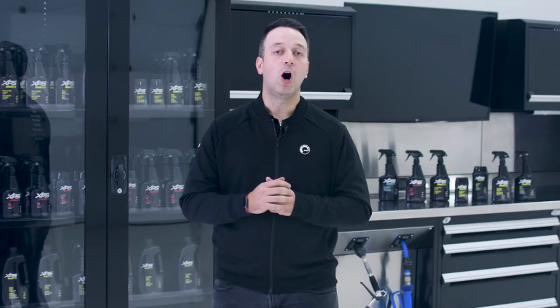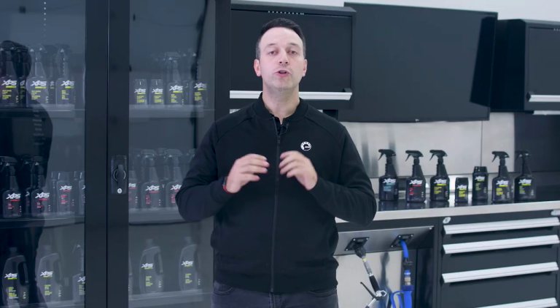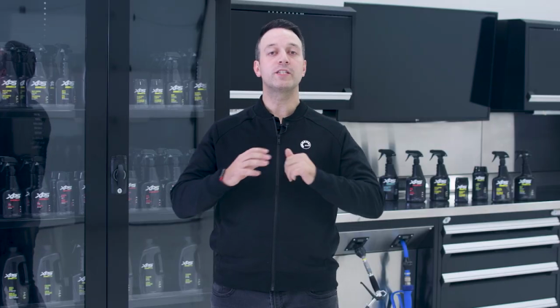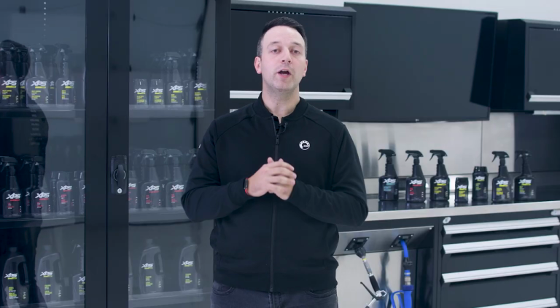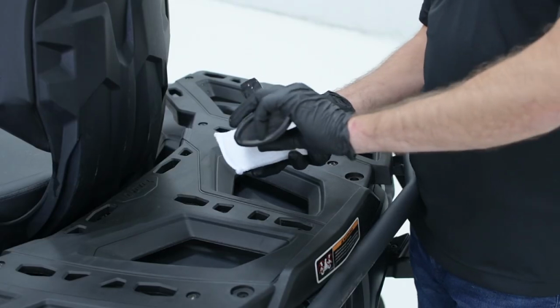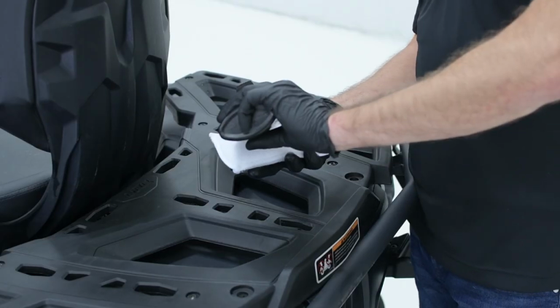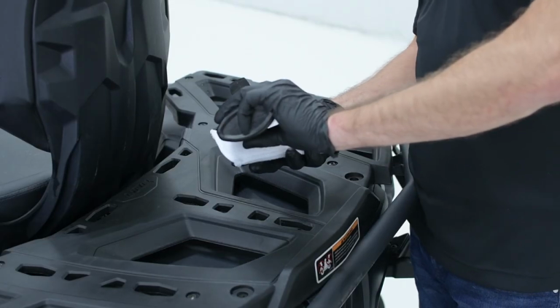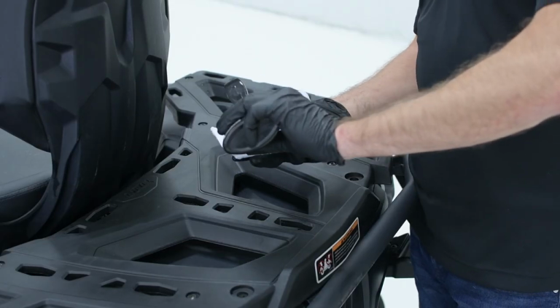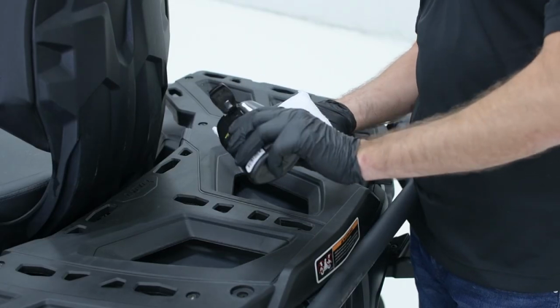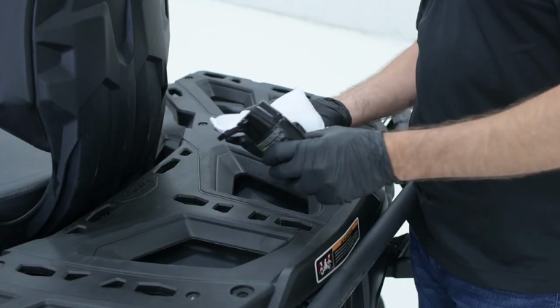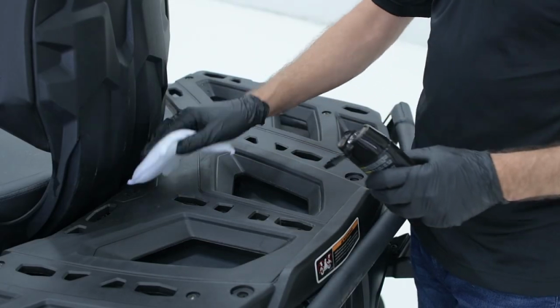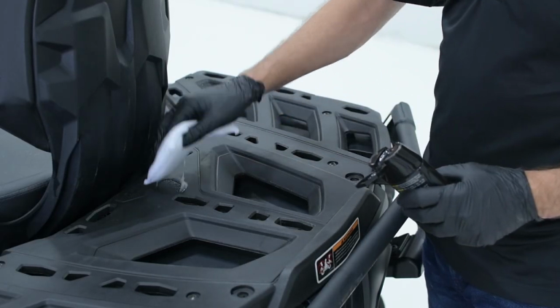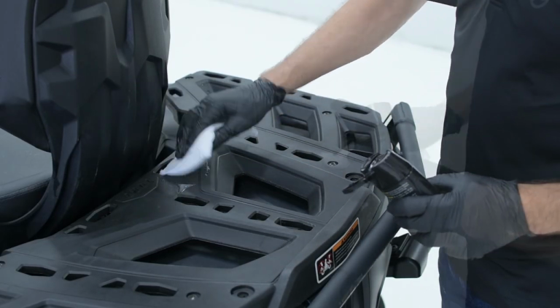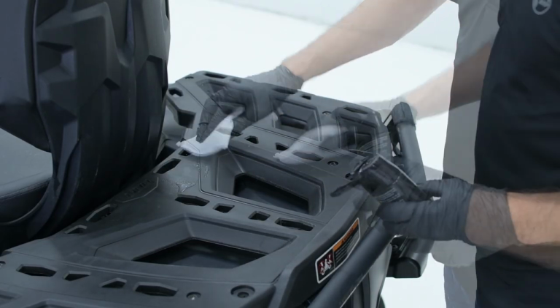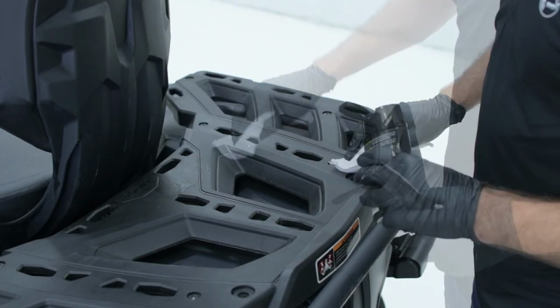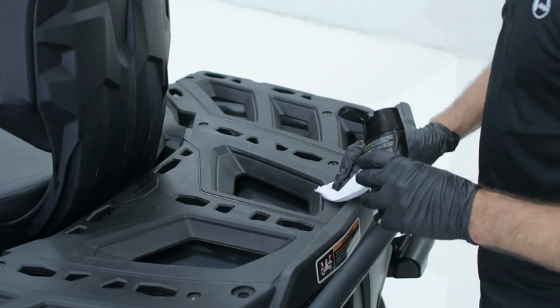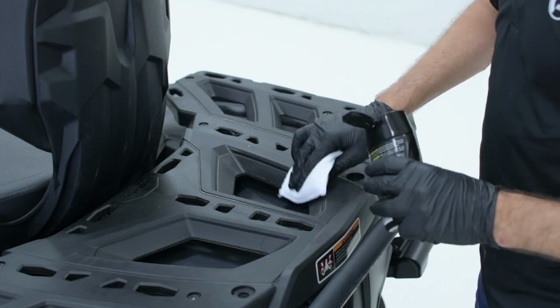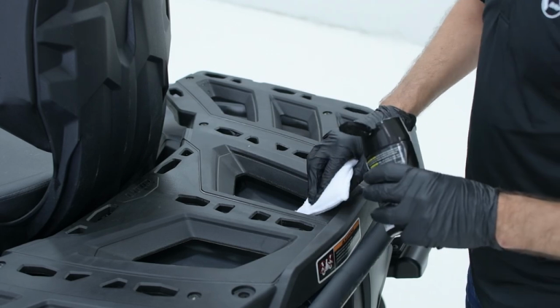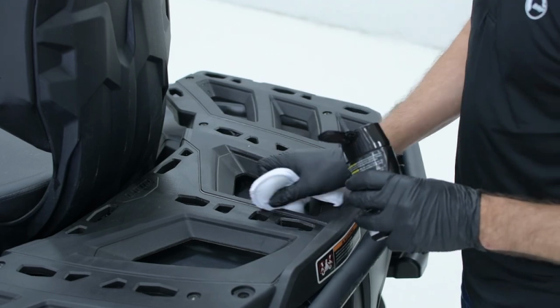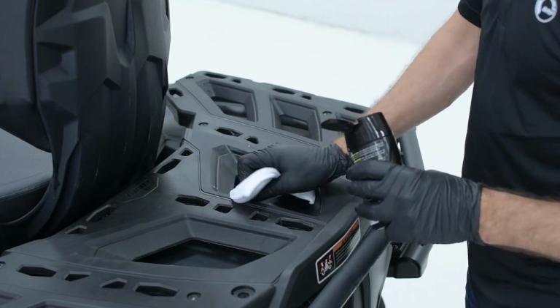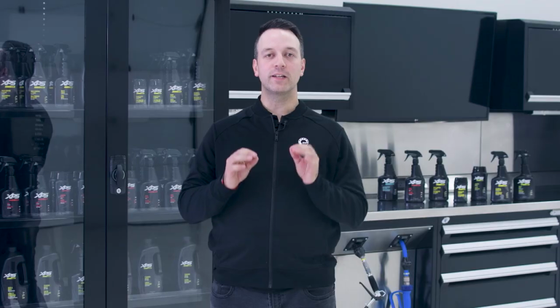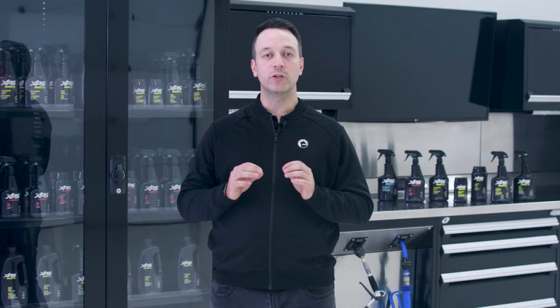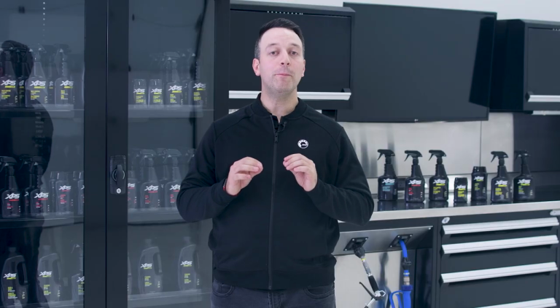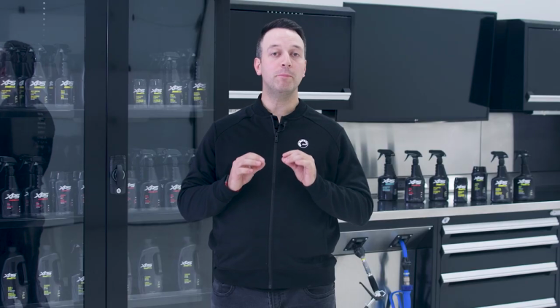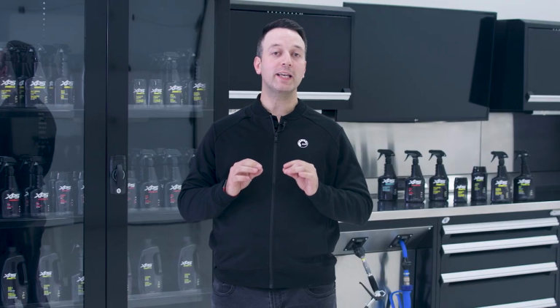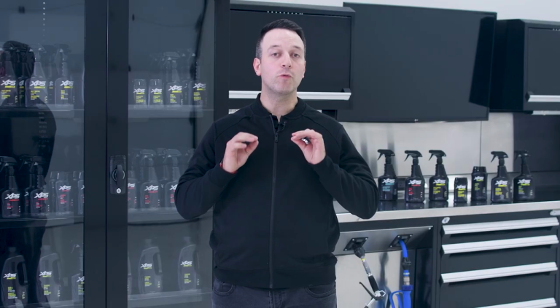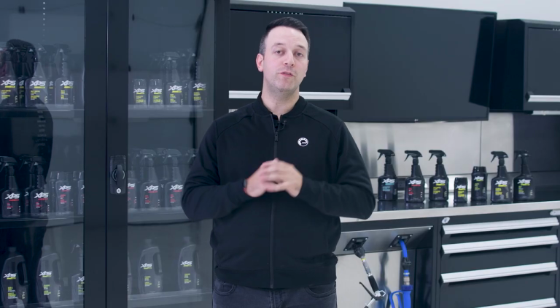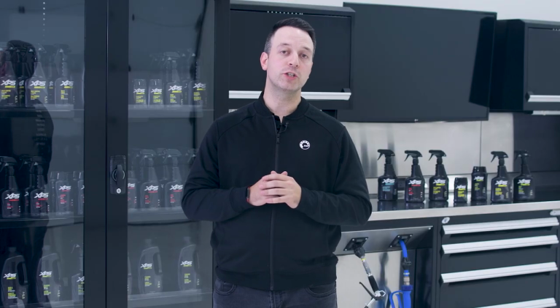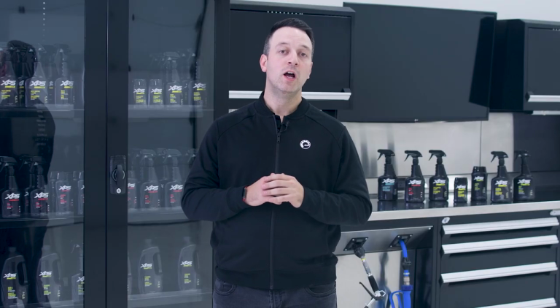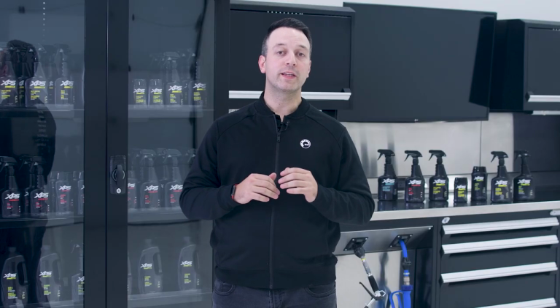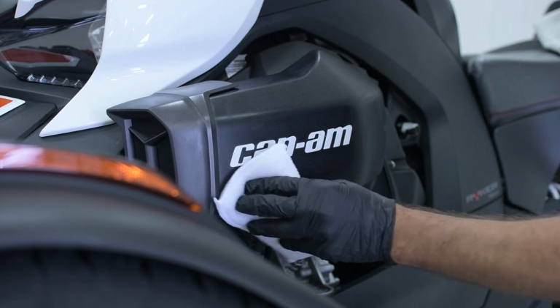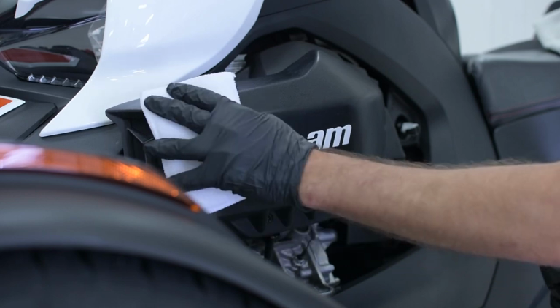All you do is apply a bit of the product to a wax applicator or a clean rag and rub evenly on the surface. In seconds, your unpainted black and rubber finishes, like exterior moldings,